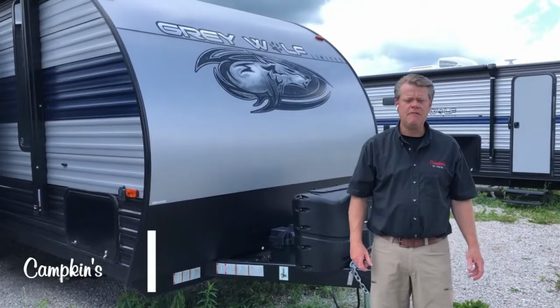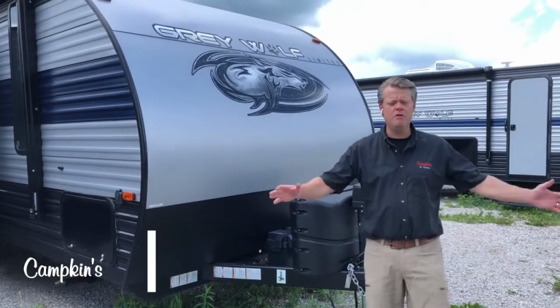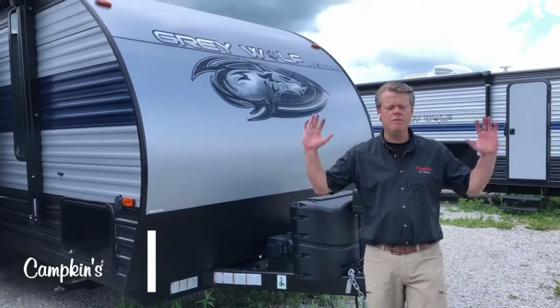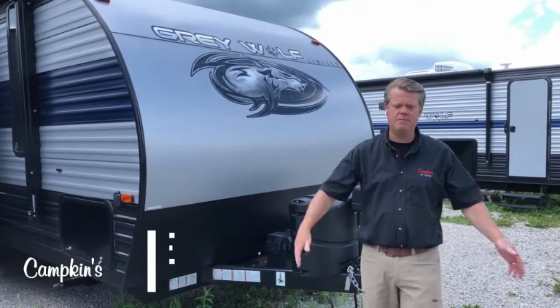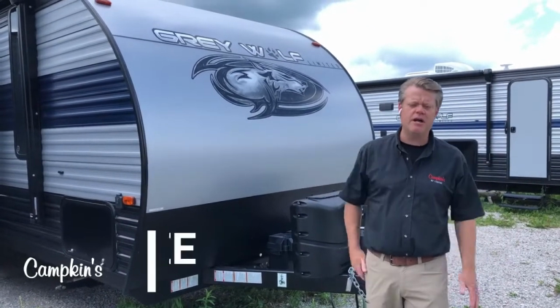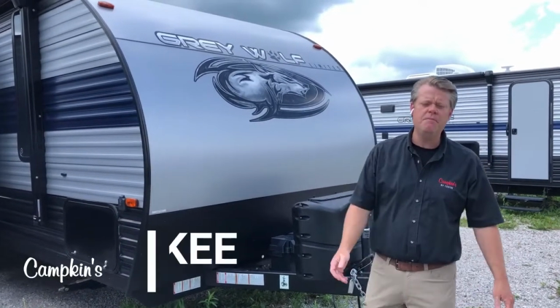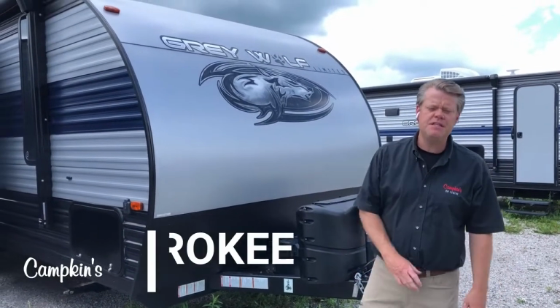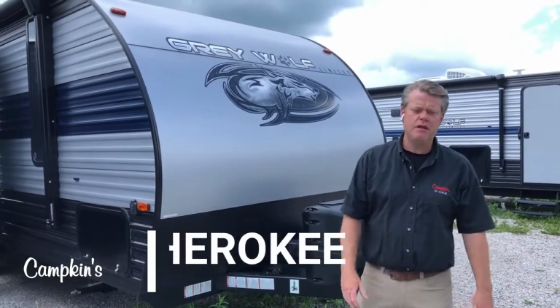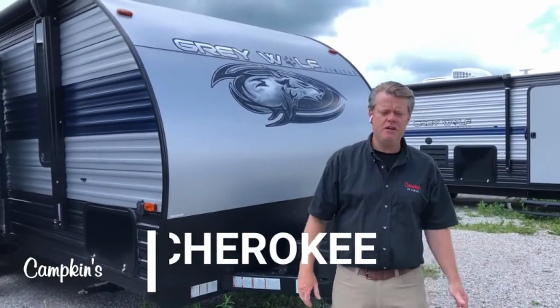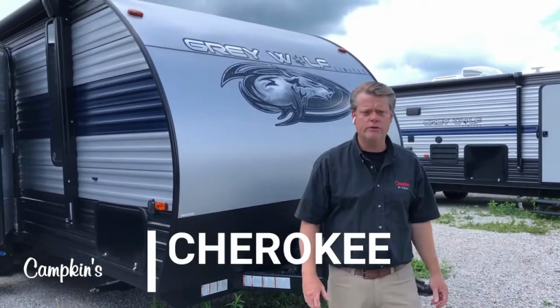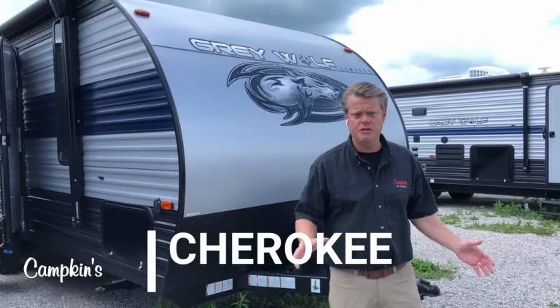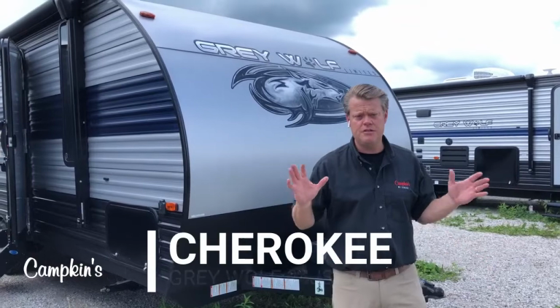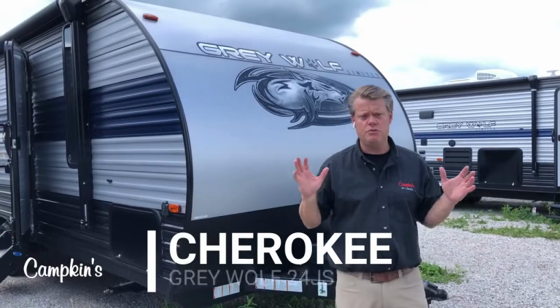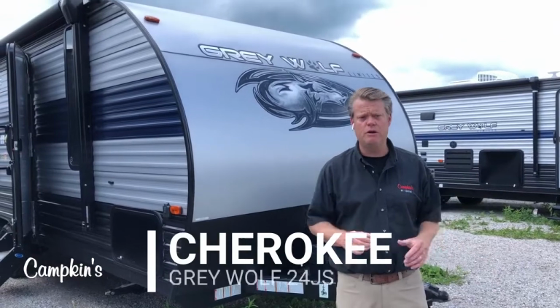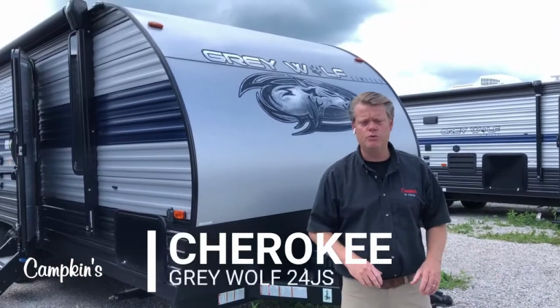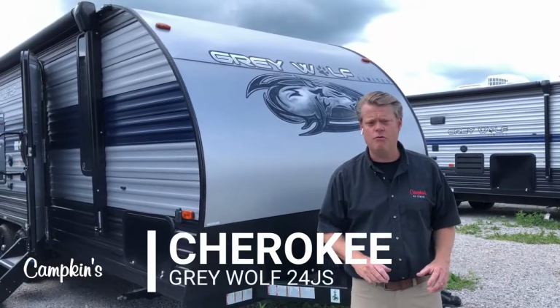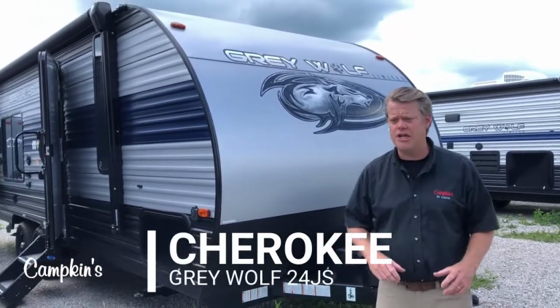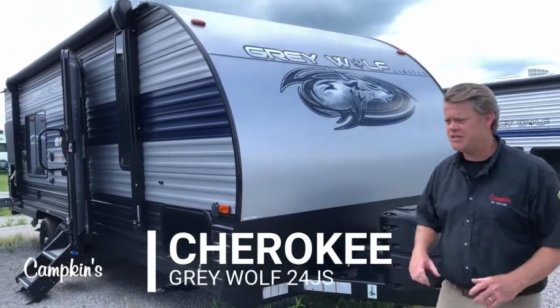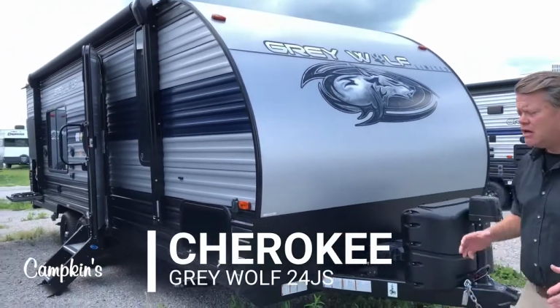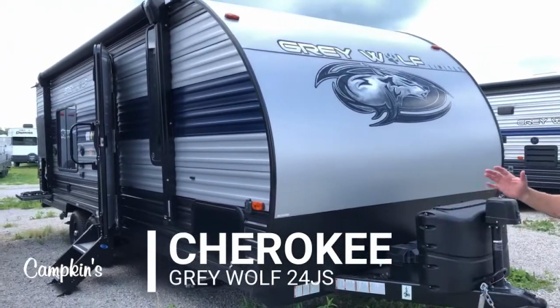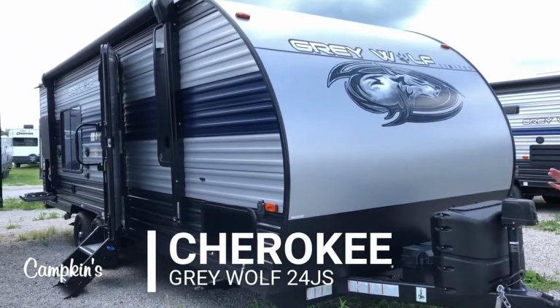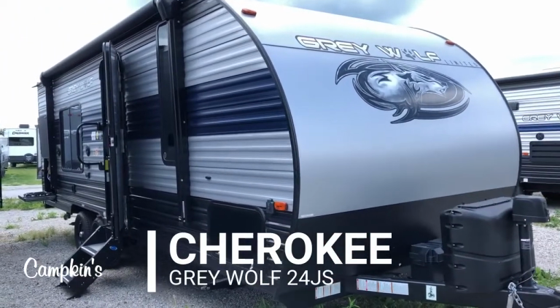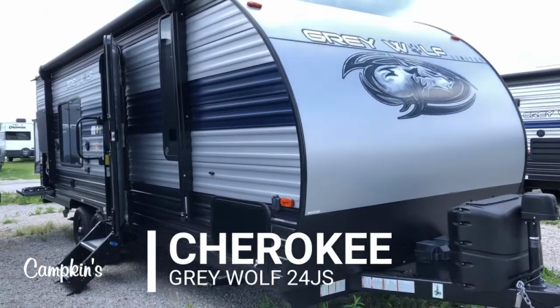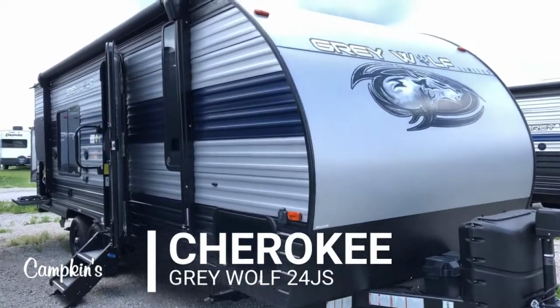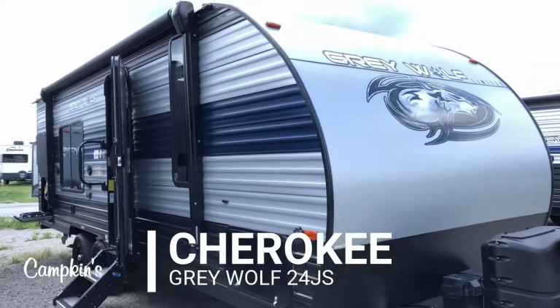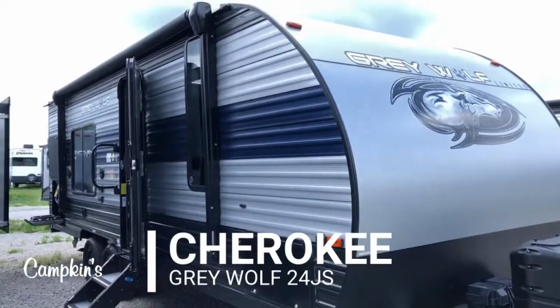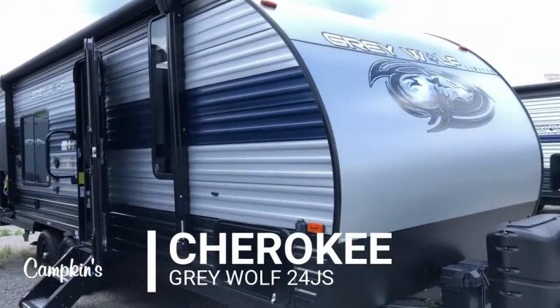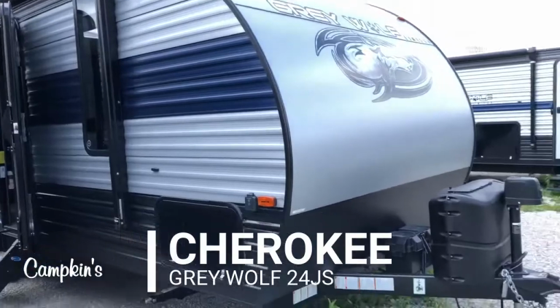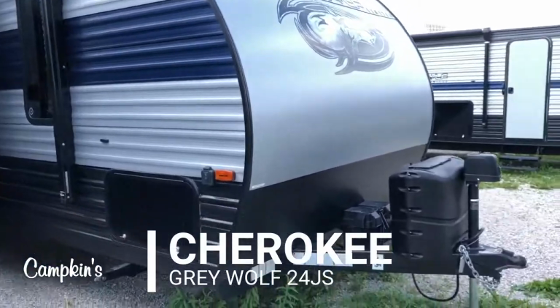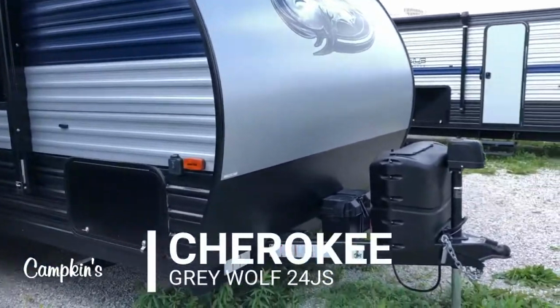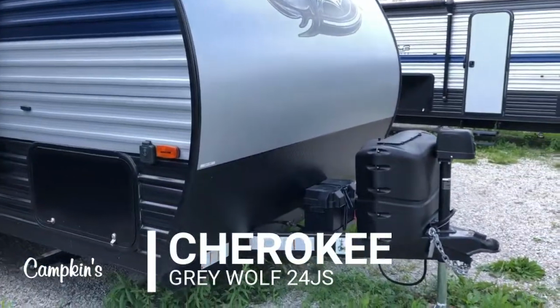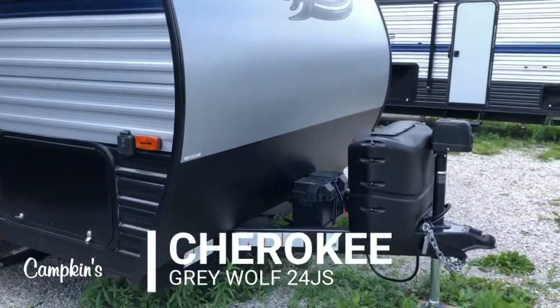Hi everyone, welcome to campkins.com. This is the online video walkthrough of the 2020 Gray Wolf 24JS travel trailer — no slides, nice and lightweight to tow, and small enough to get into that campsite you want to go to.